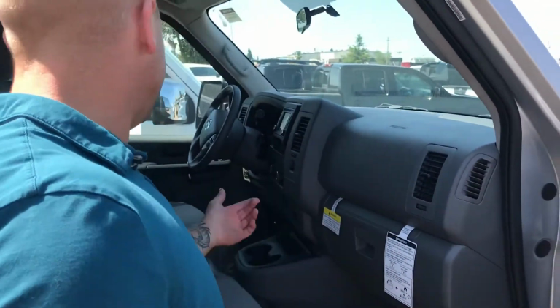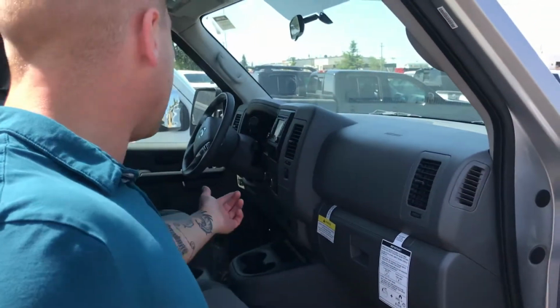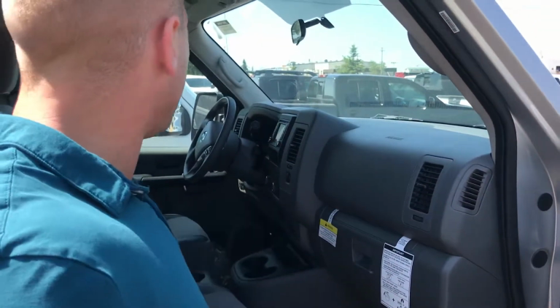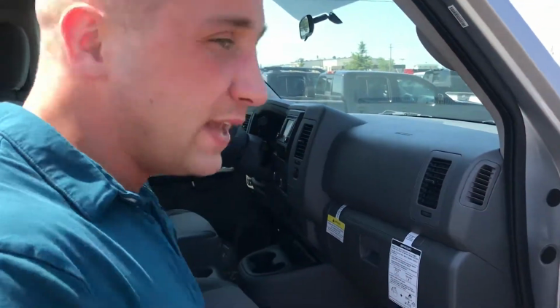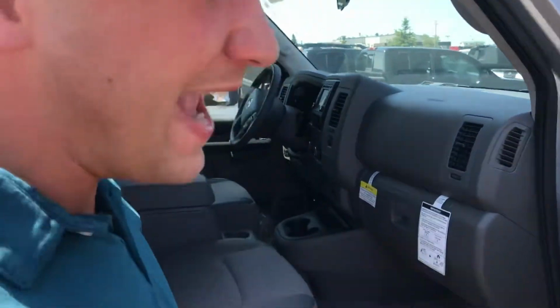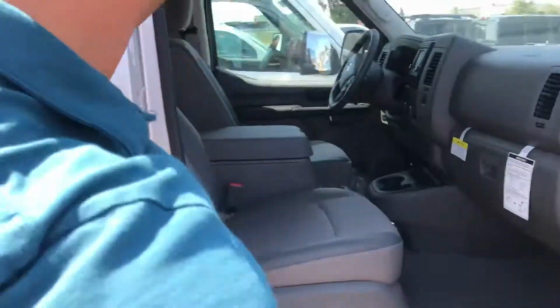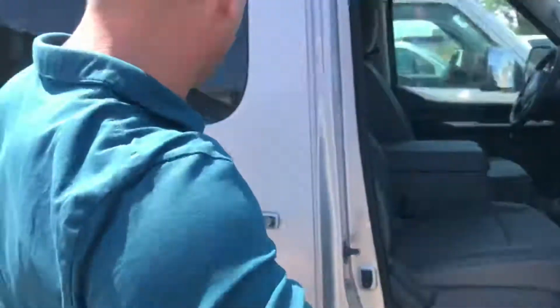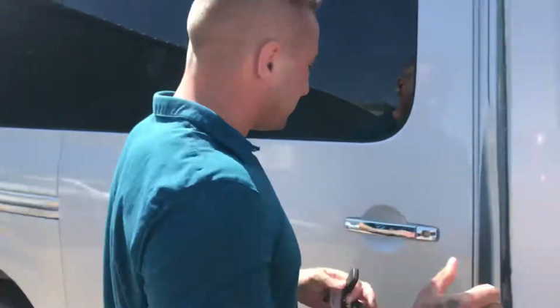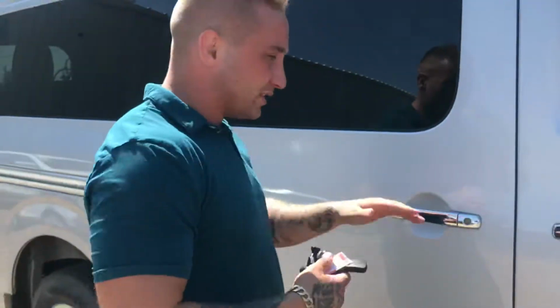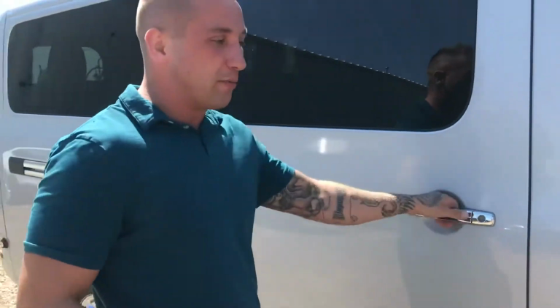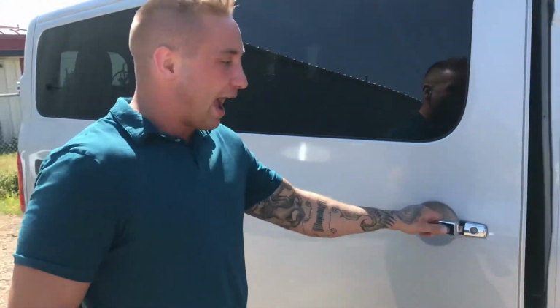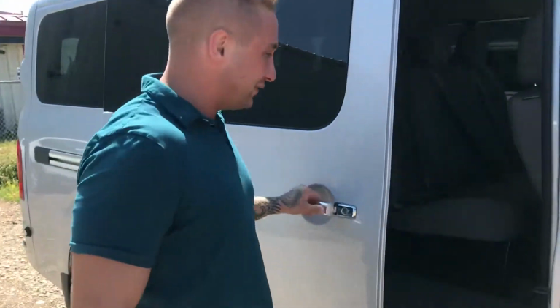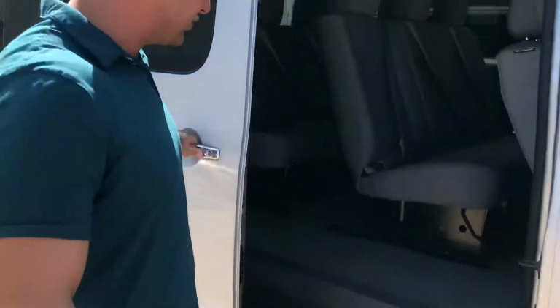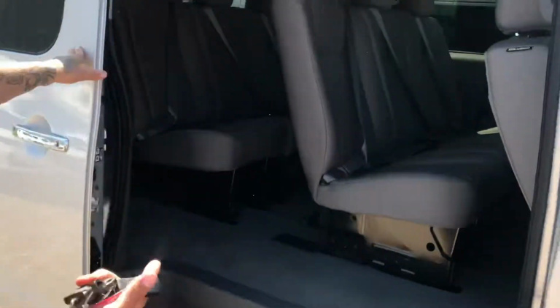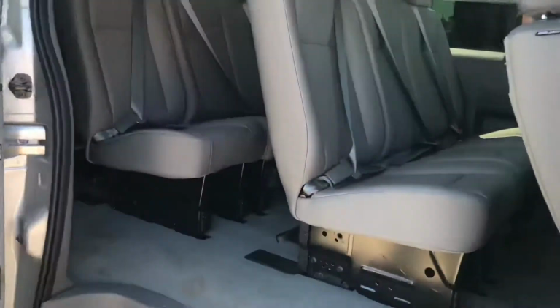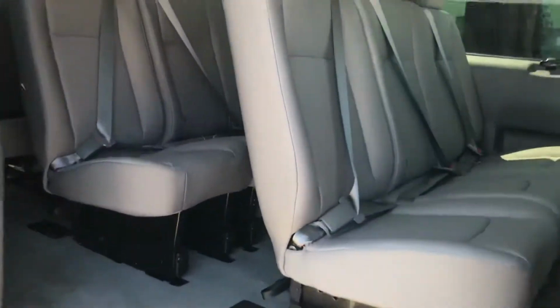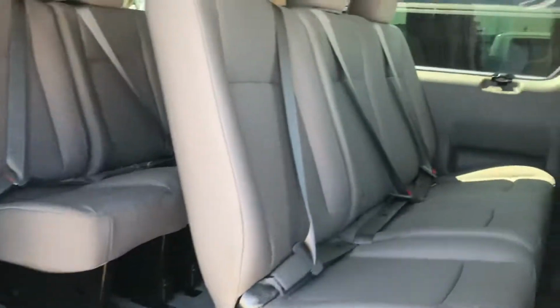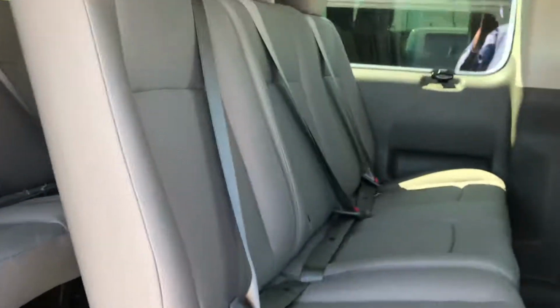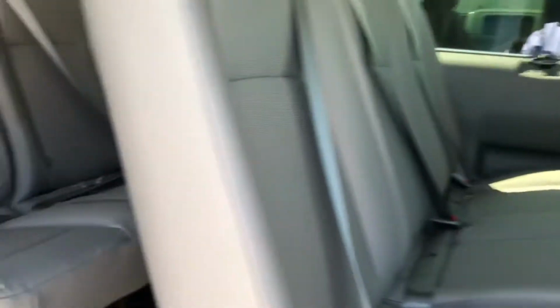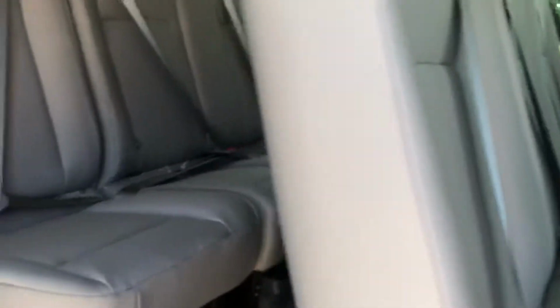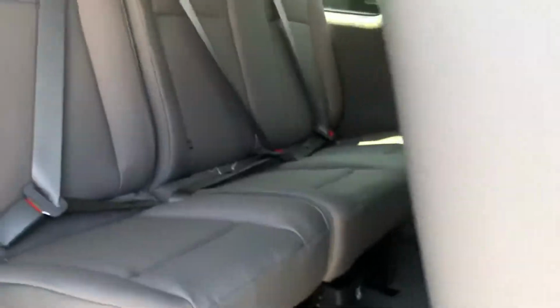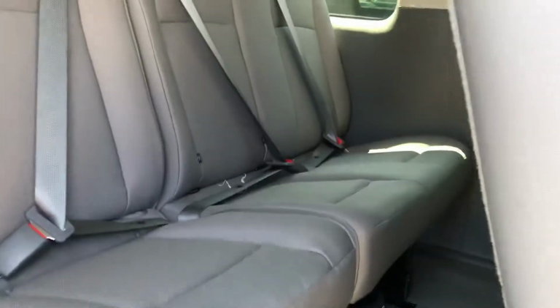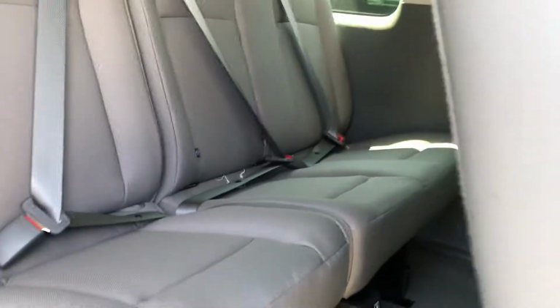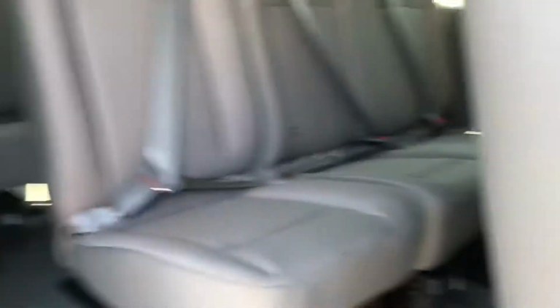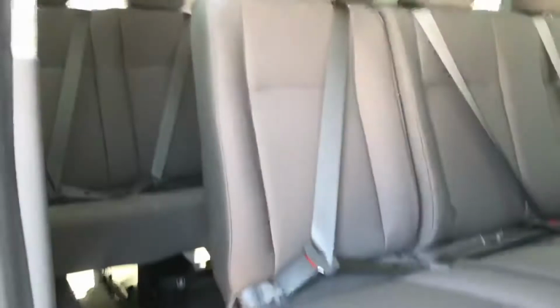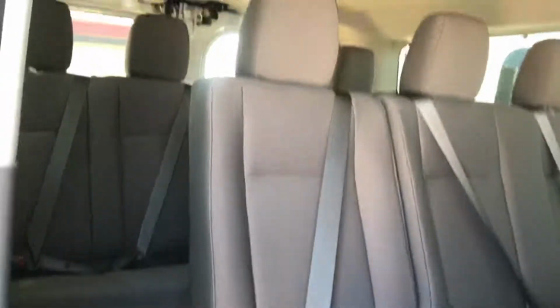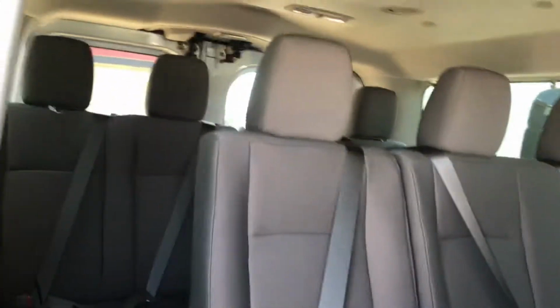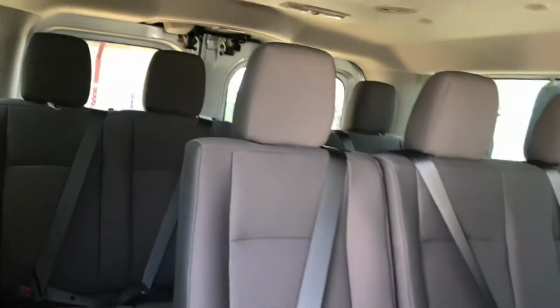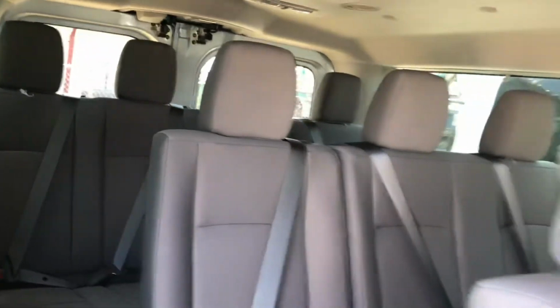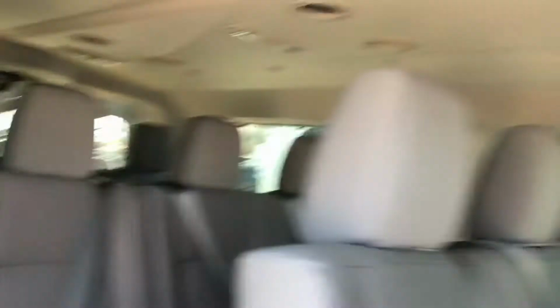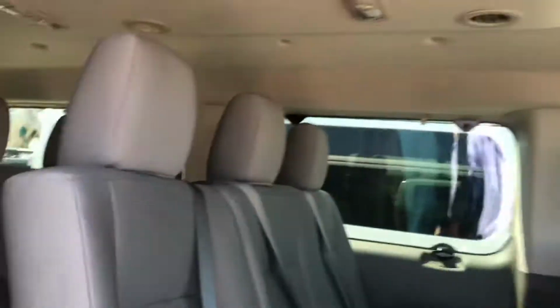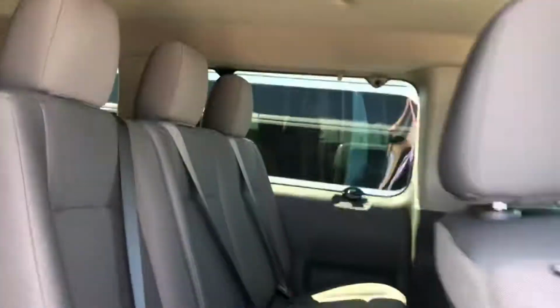These vehicles come well equipped and what really gets me going is the amount of room that they have in these vehicles. If you look there you can see how much room you have. All these seats are completely removable — you can pull them right out if you need to, to maximize the amount of cargo space you have back here.